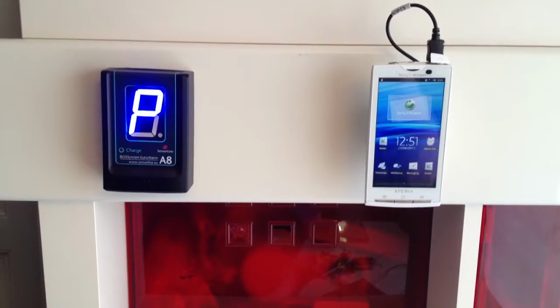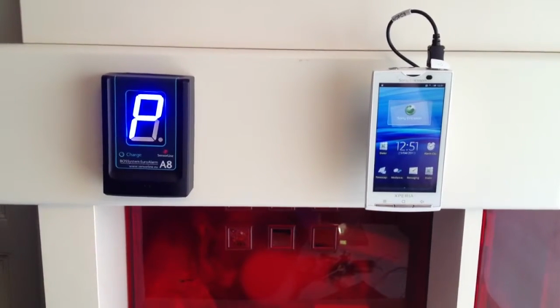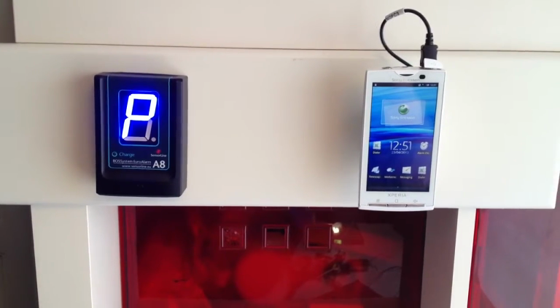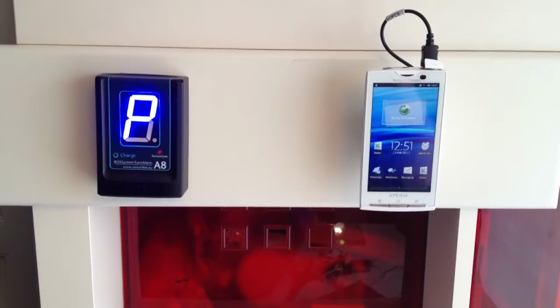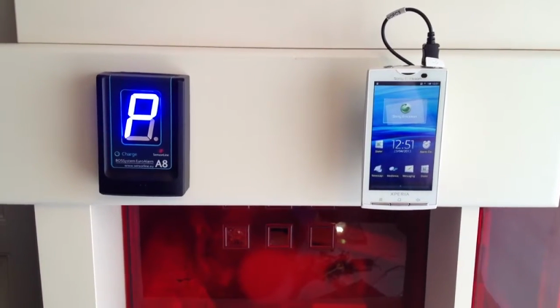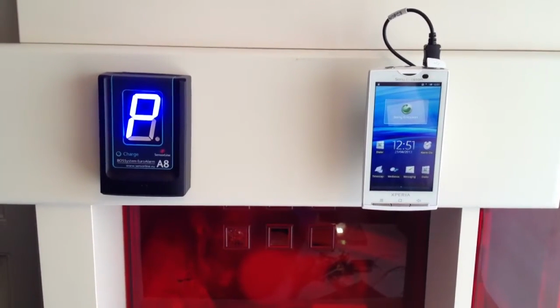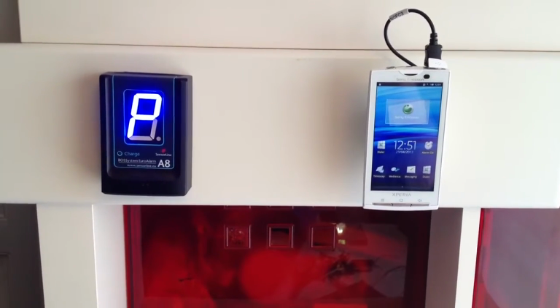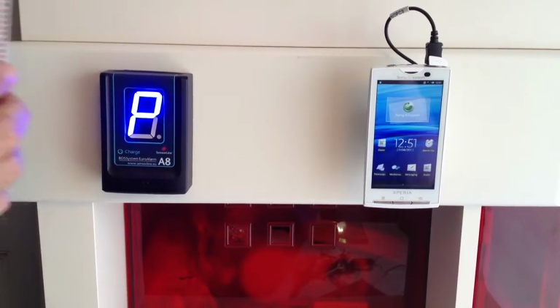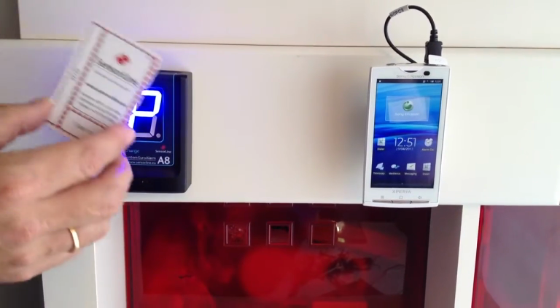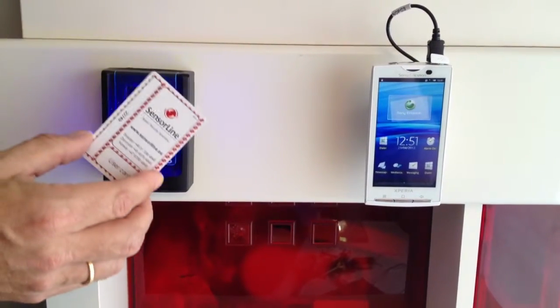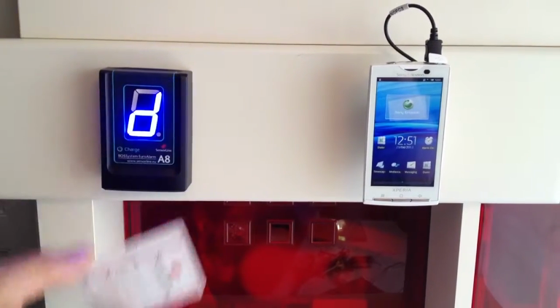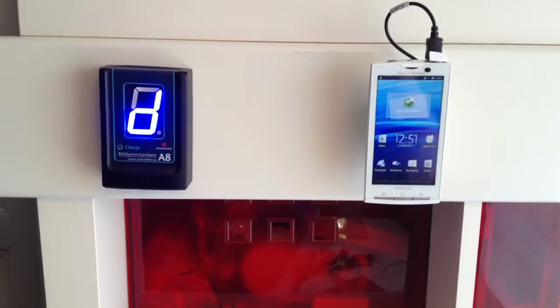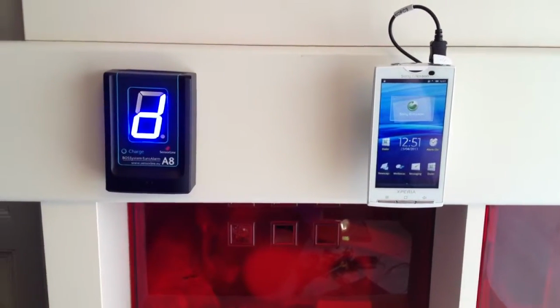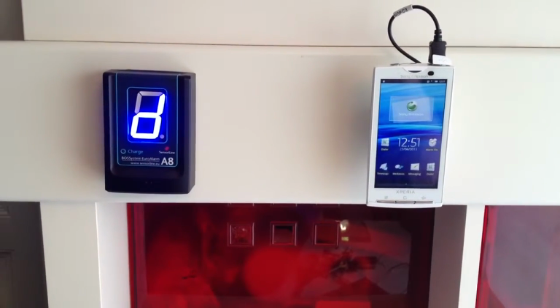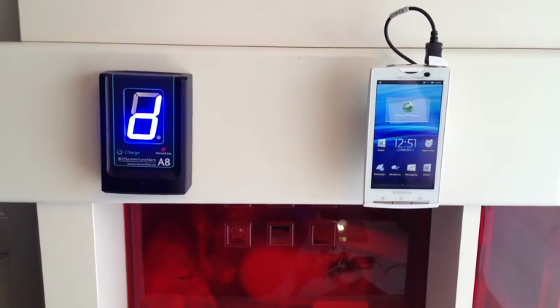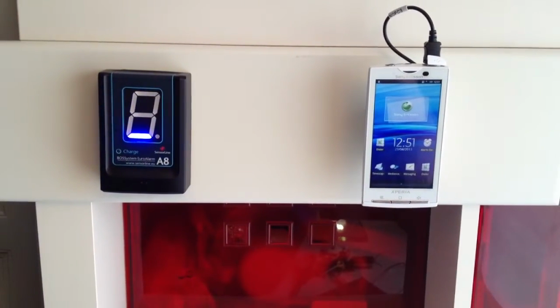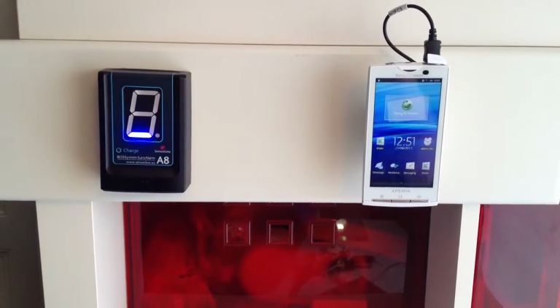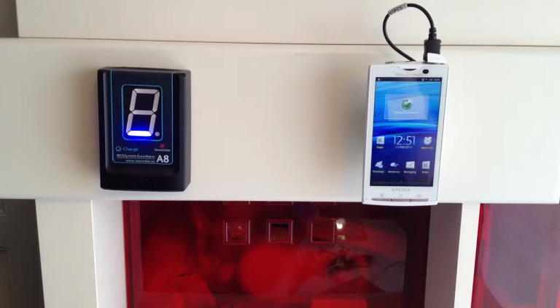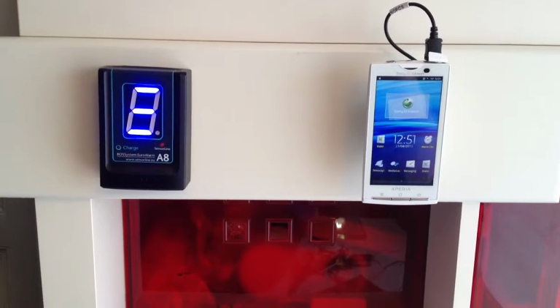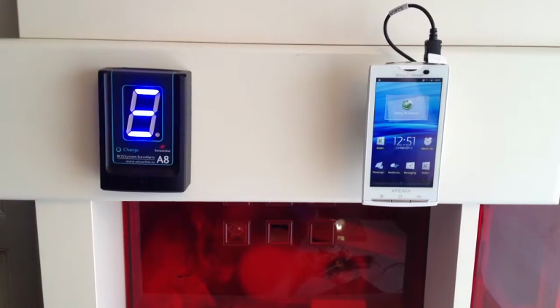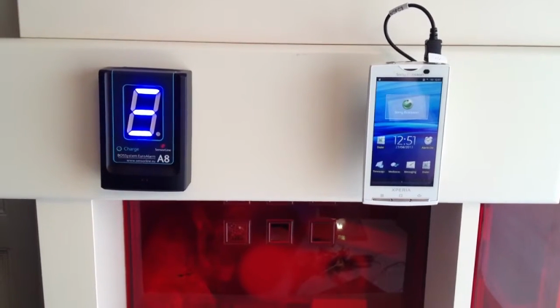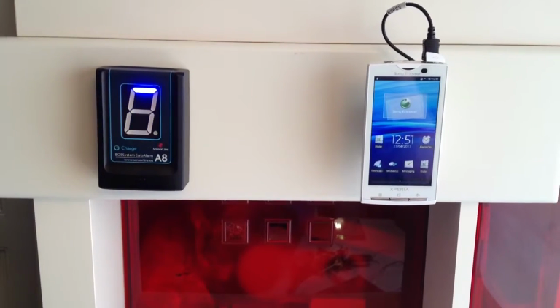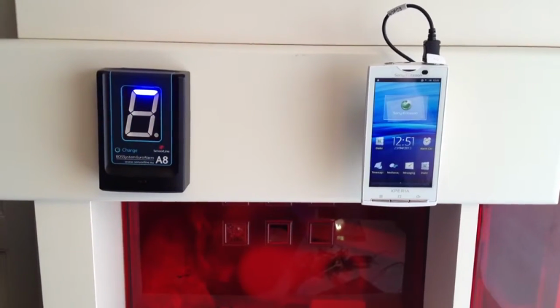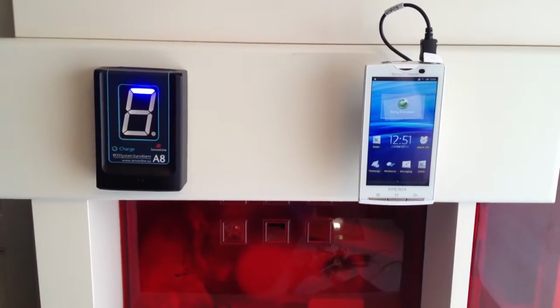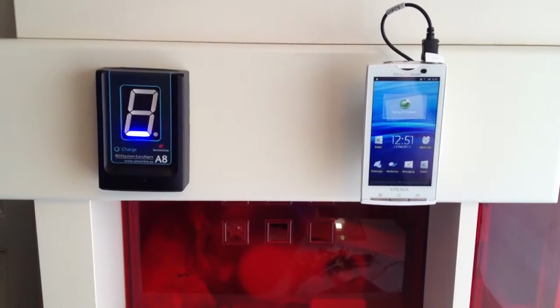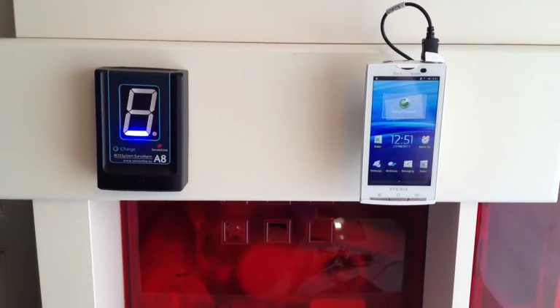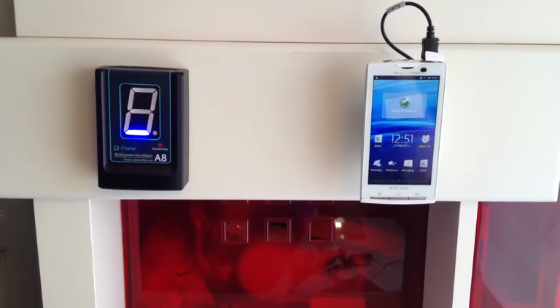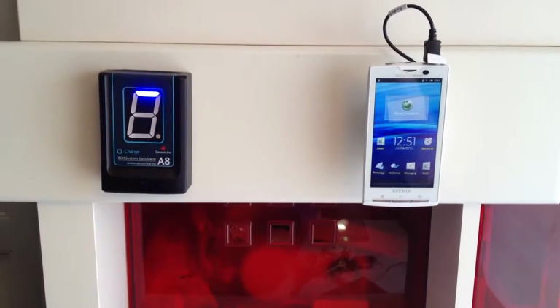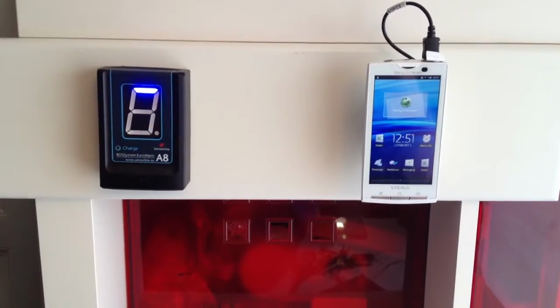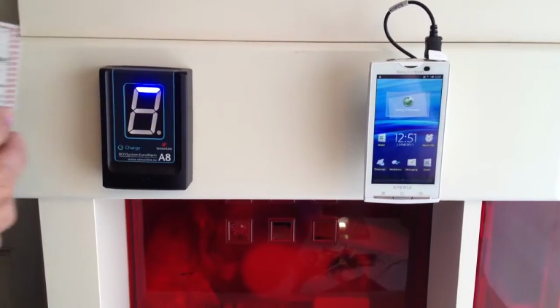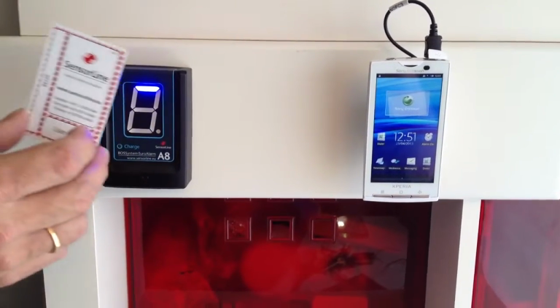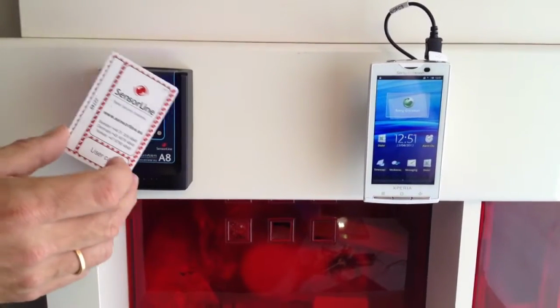Then take your user card and once you put it in front of the A8, you will get a 'D' to show that it is done and now programmed.